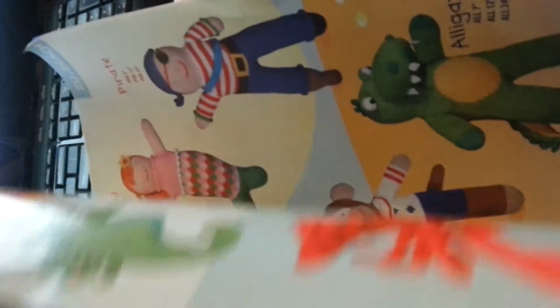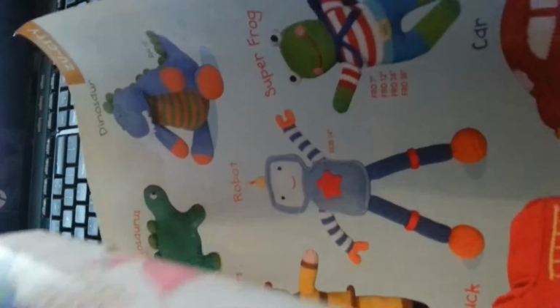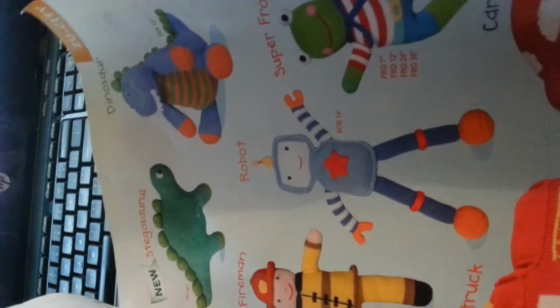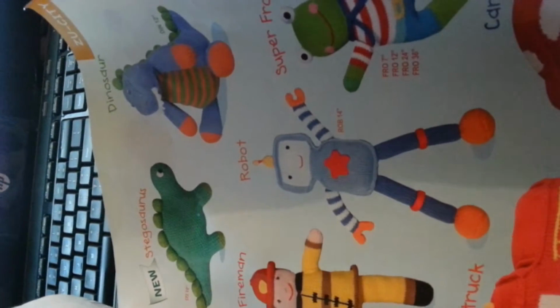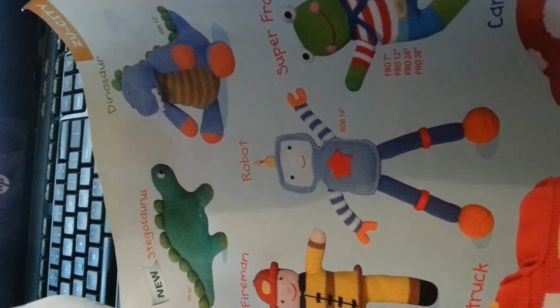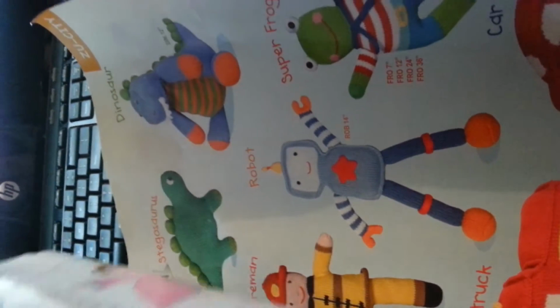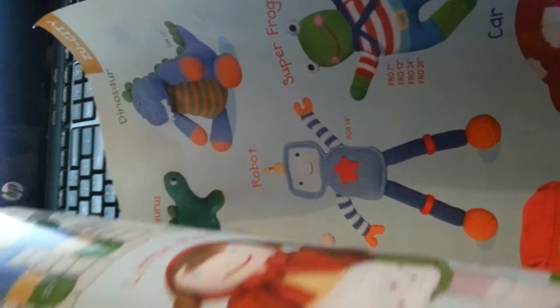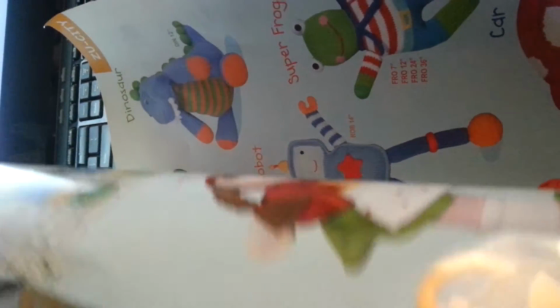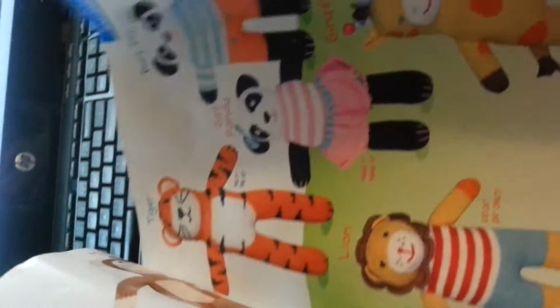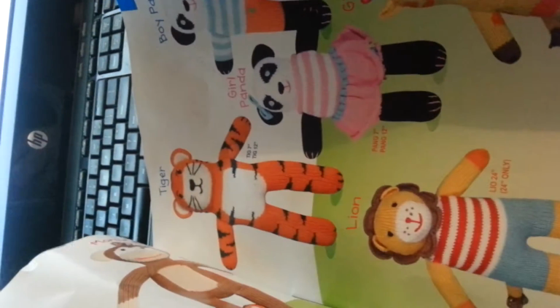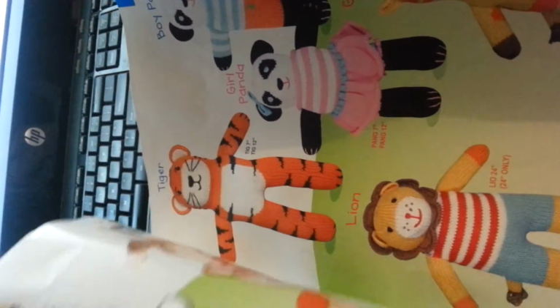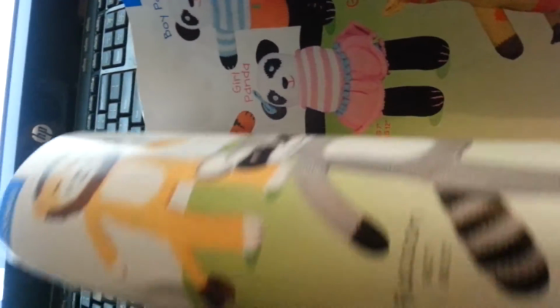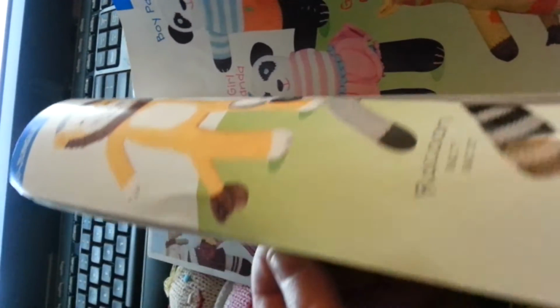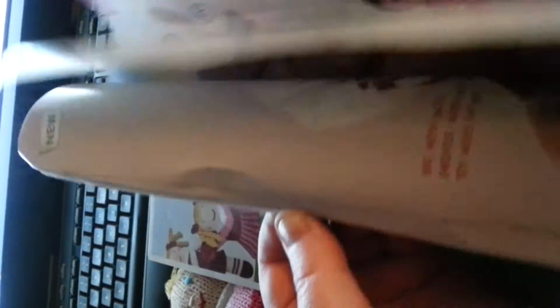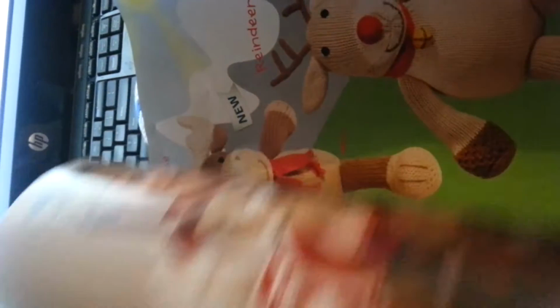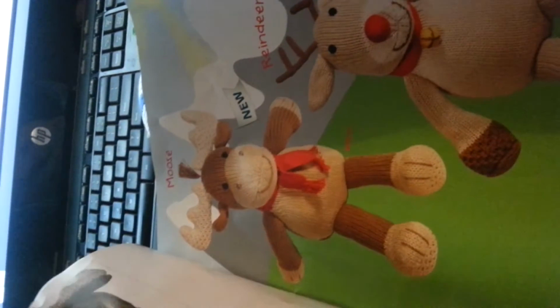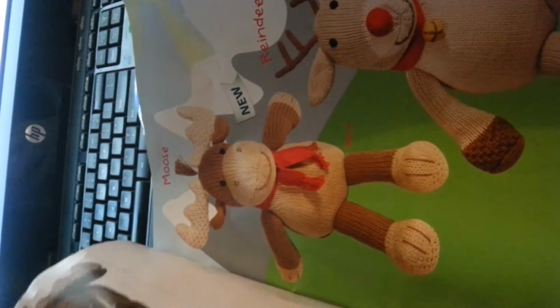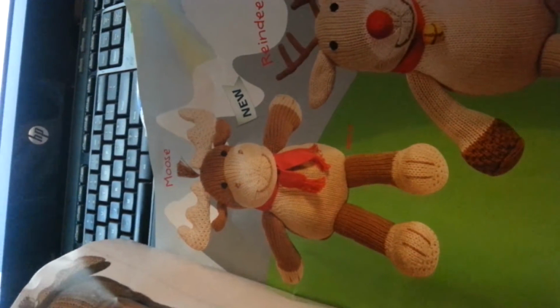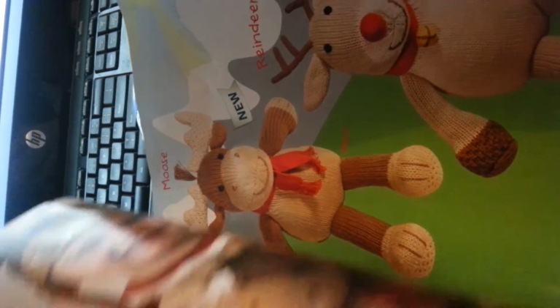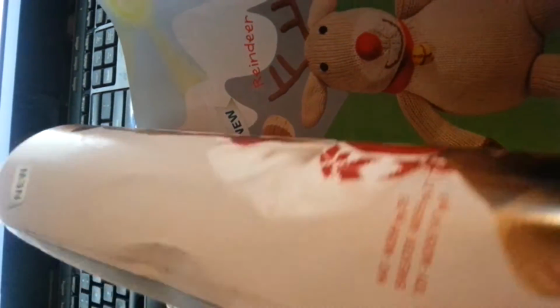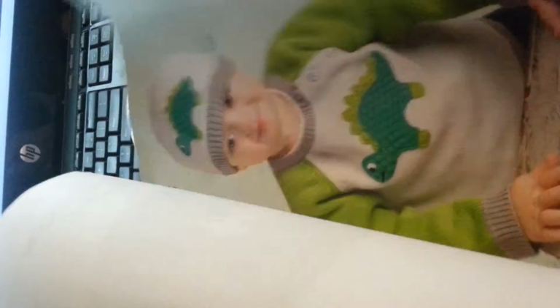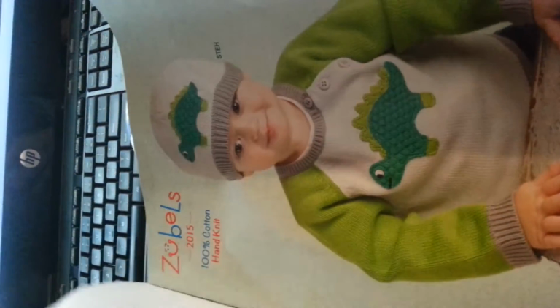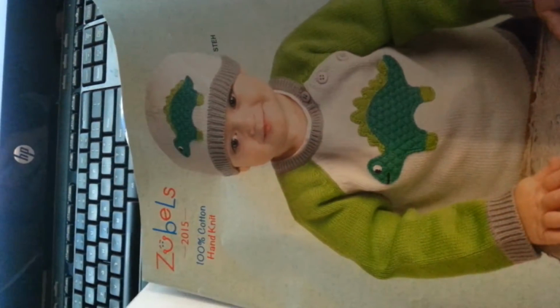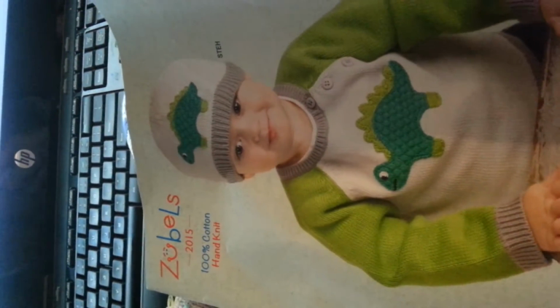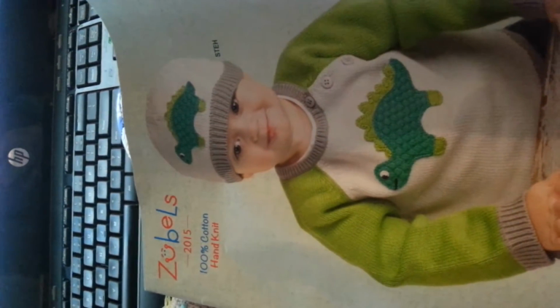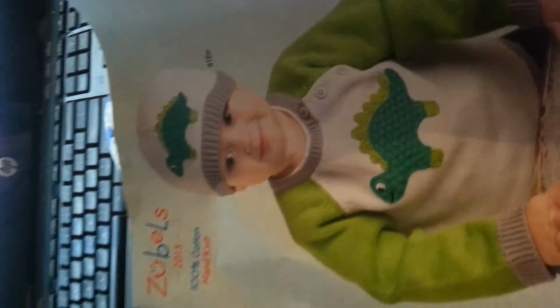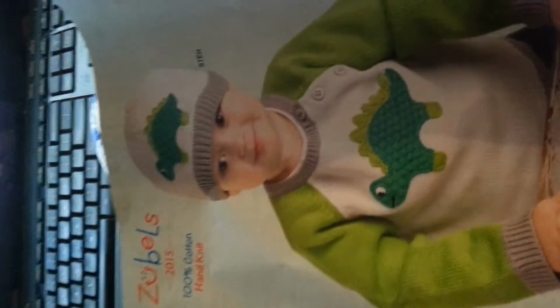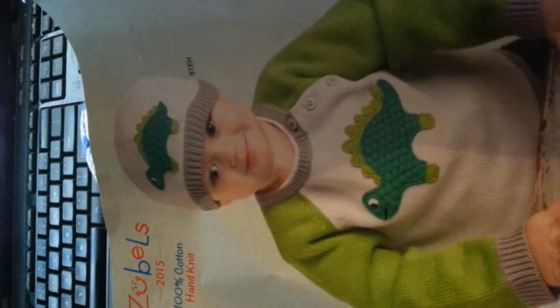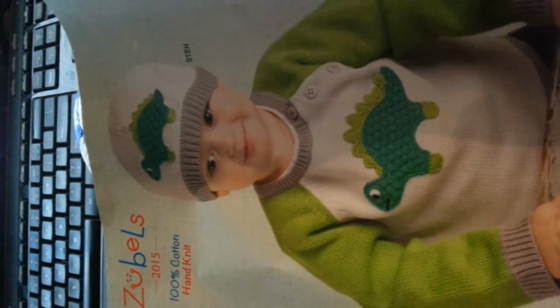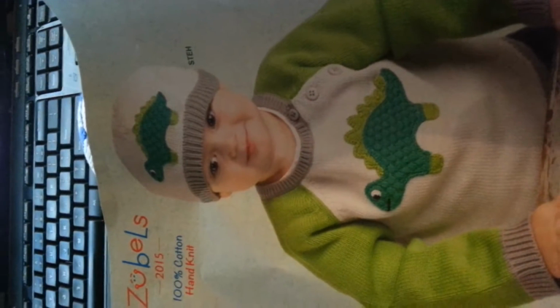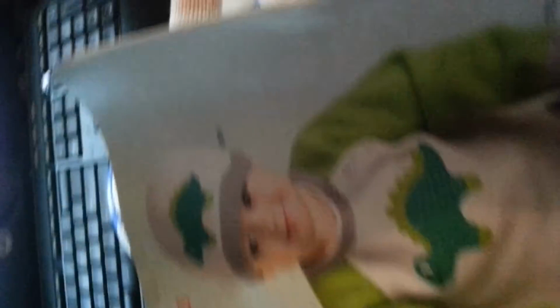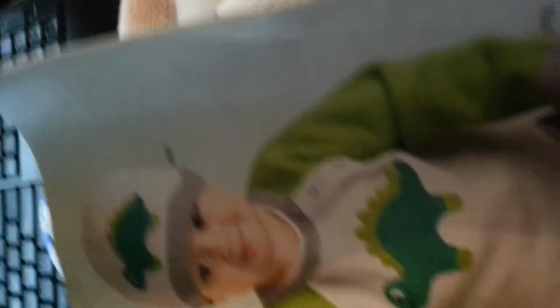They are all made from organic material, so your child will be safe. They are nice and soft. There's no hard edges or anything around them — they're just absolutely adorable.